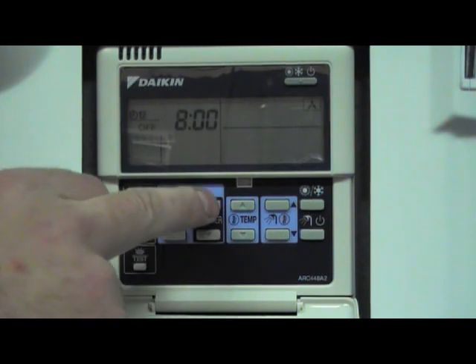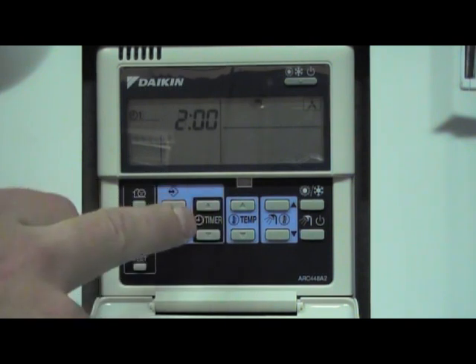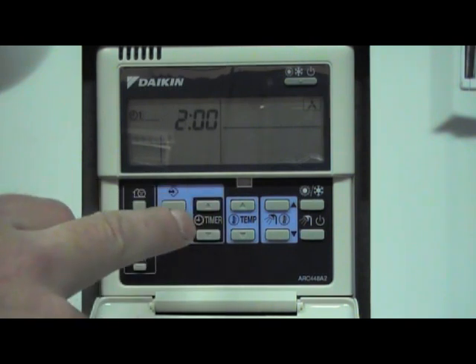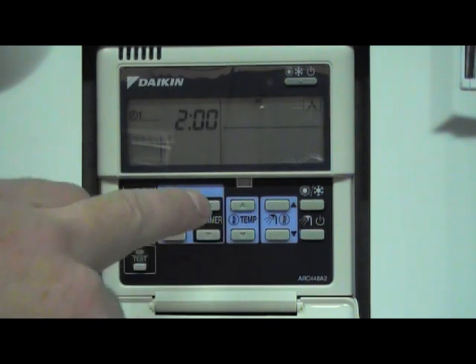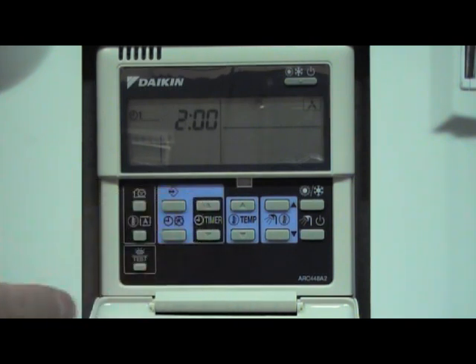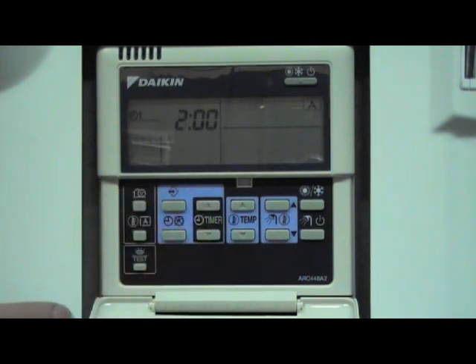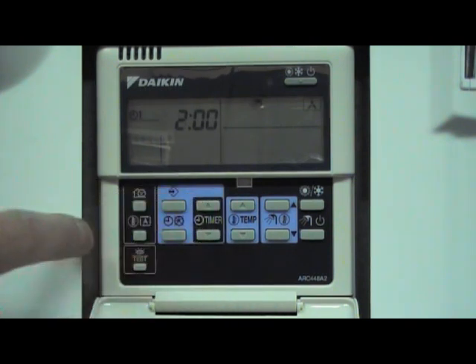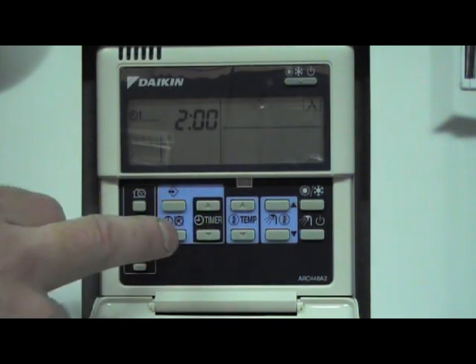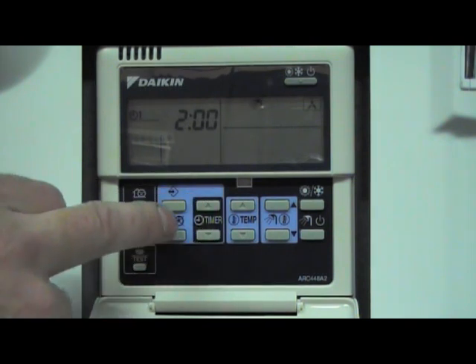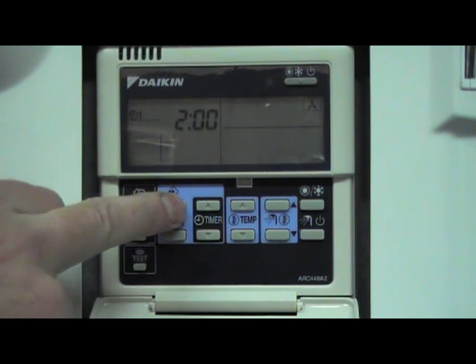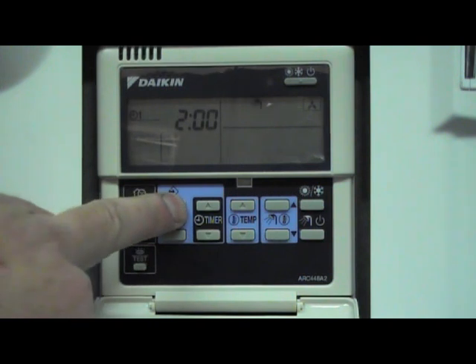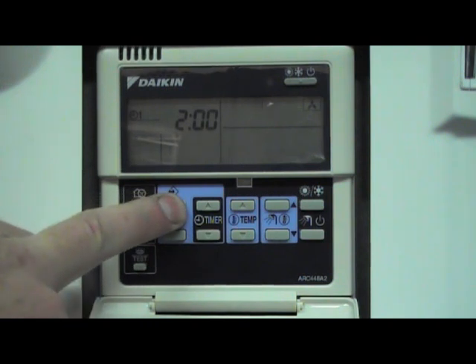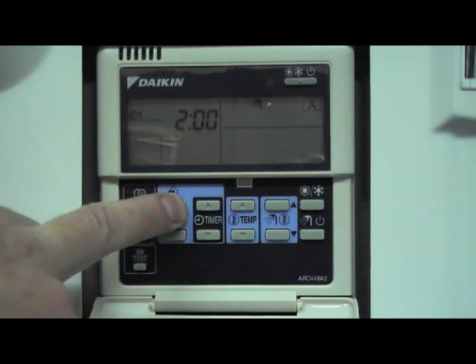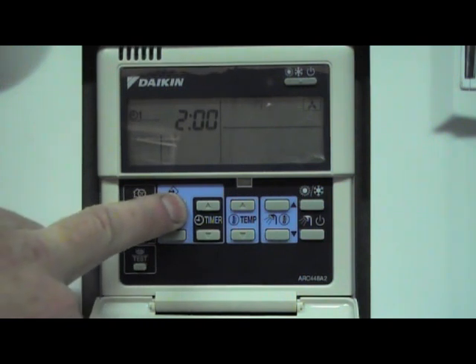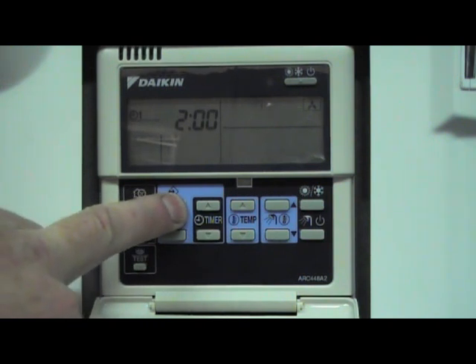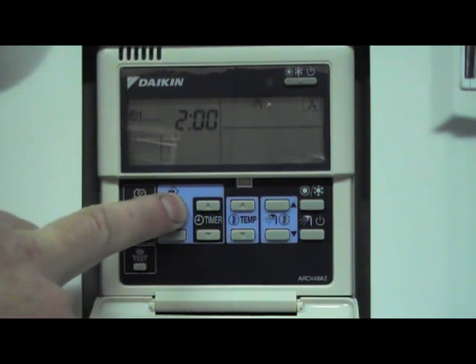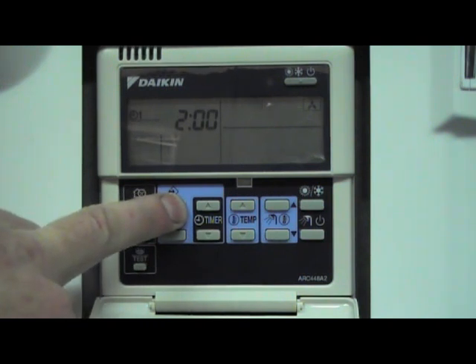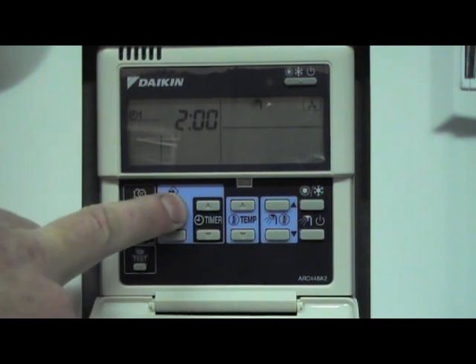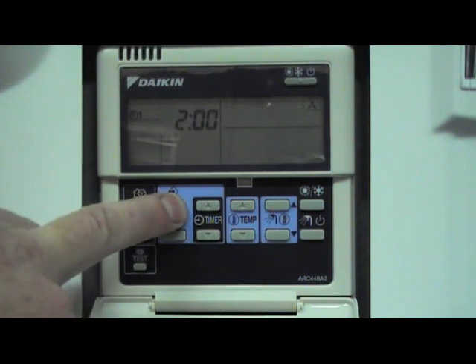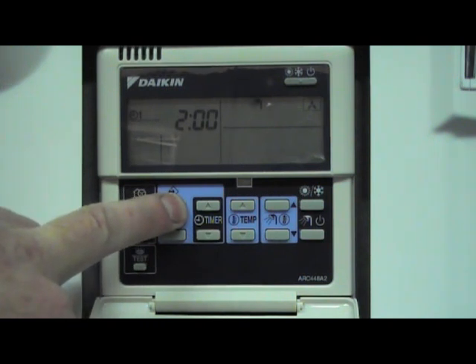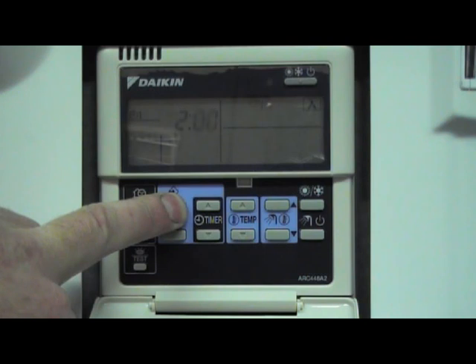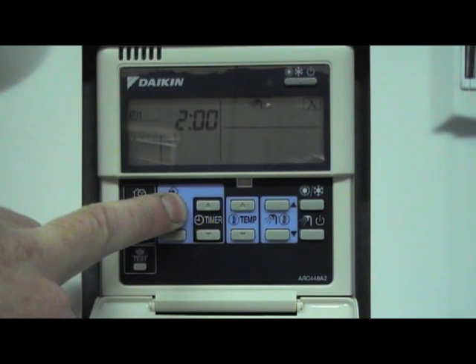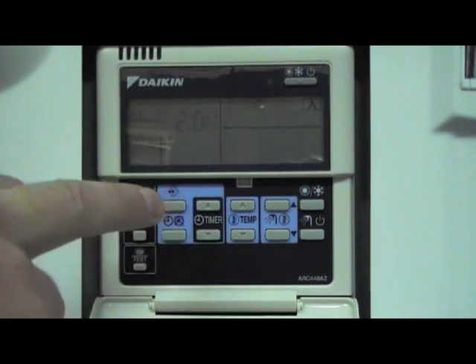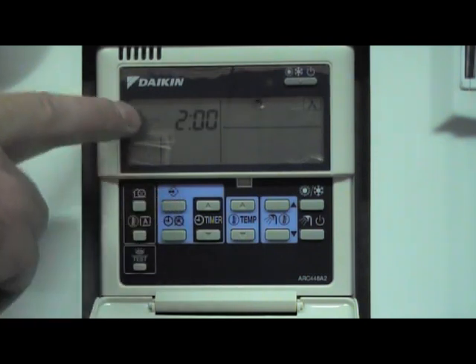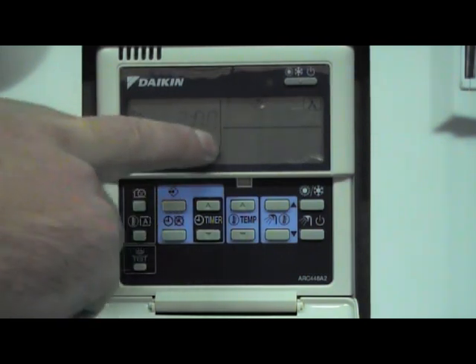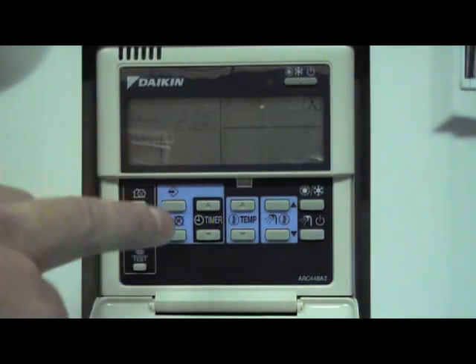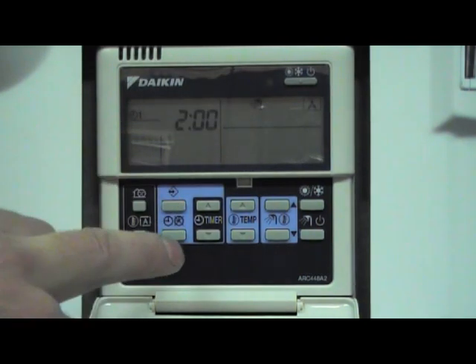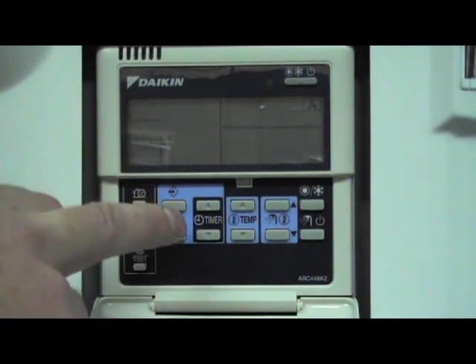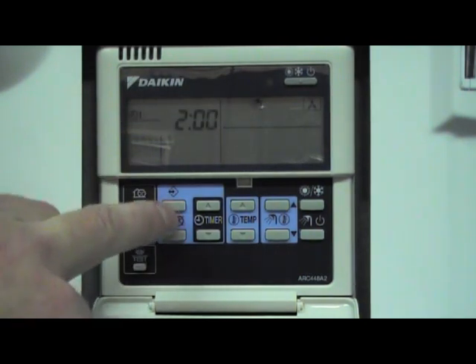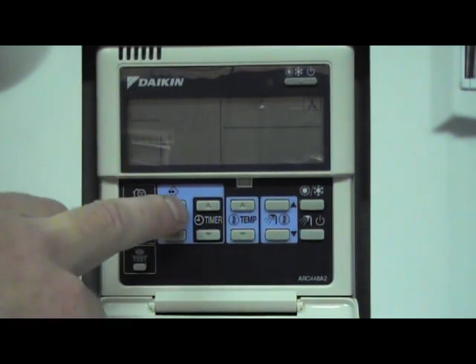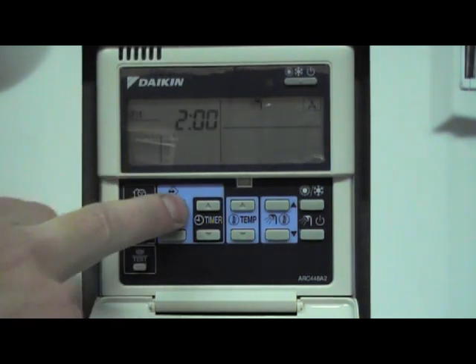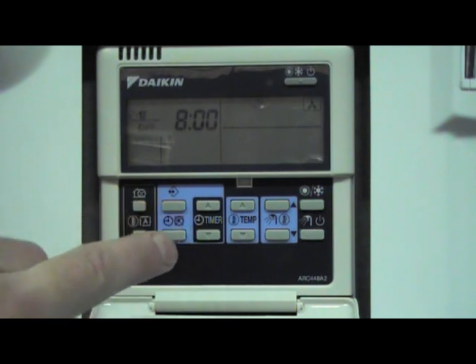If I want to time it to come on in the evening again, press and hold the program button to go into programming mode. The first action is on at 2am — that's fine, so we select that with the program button.